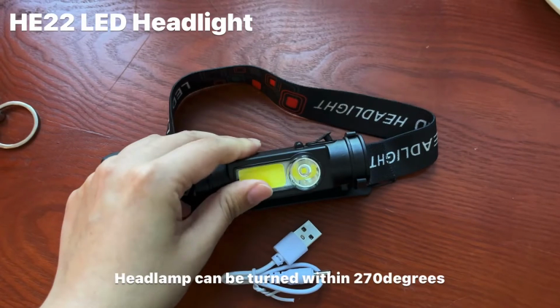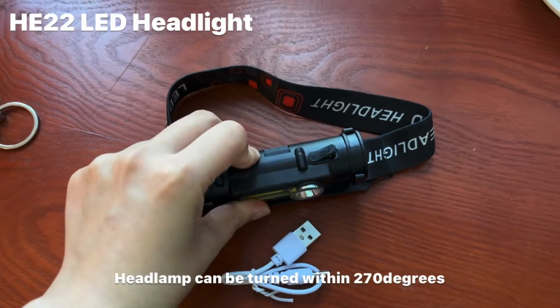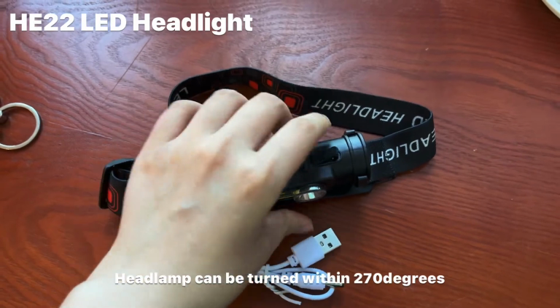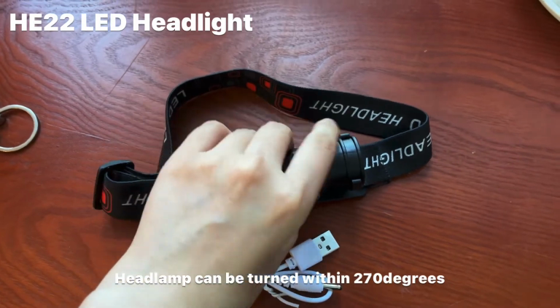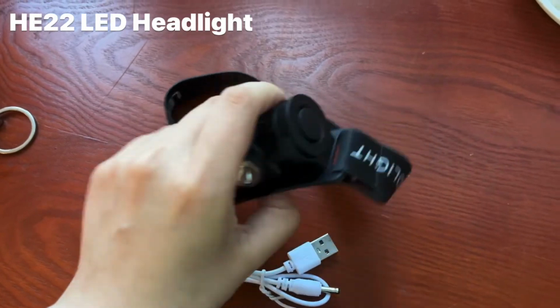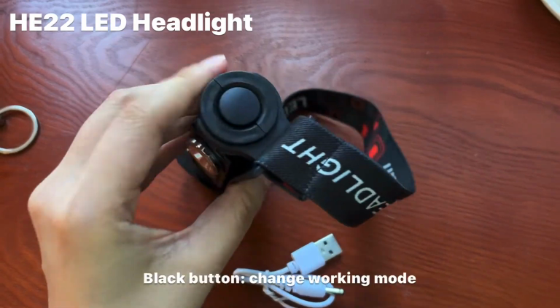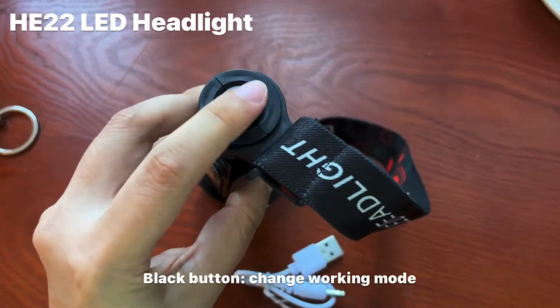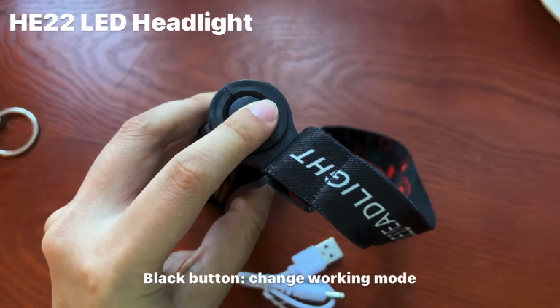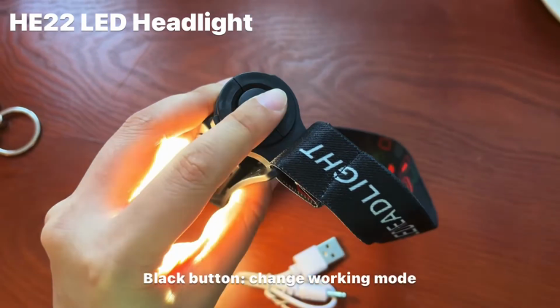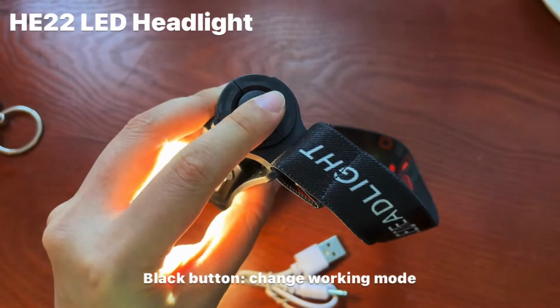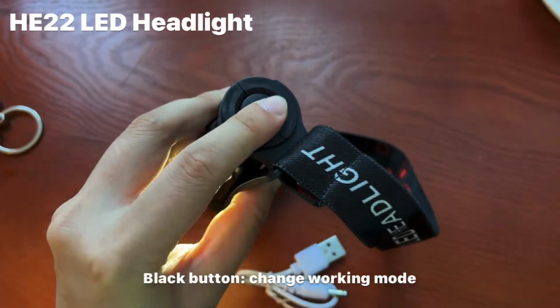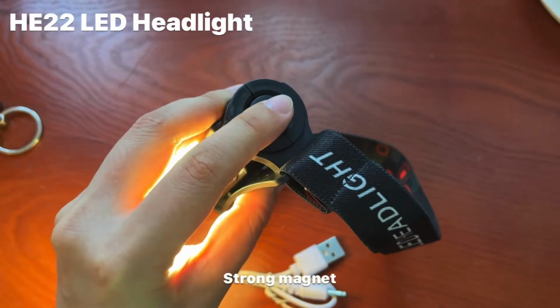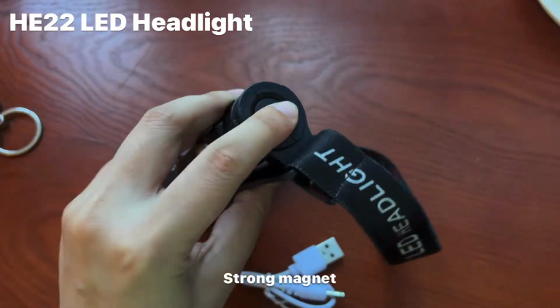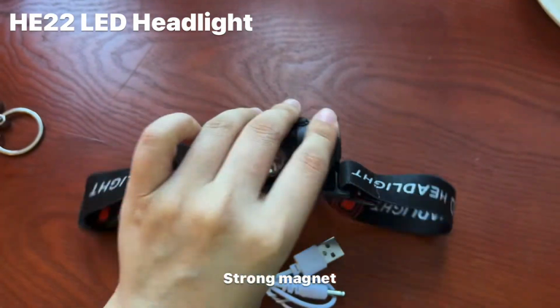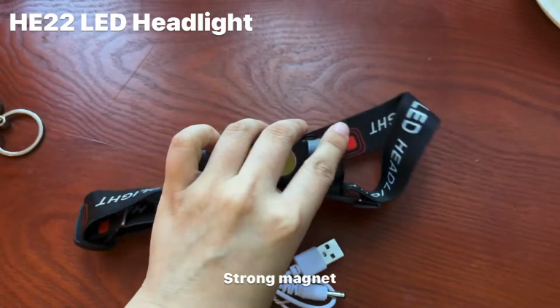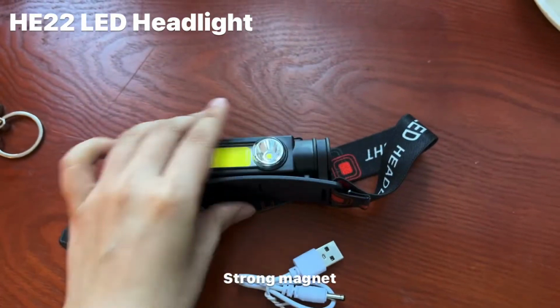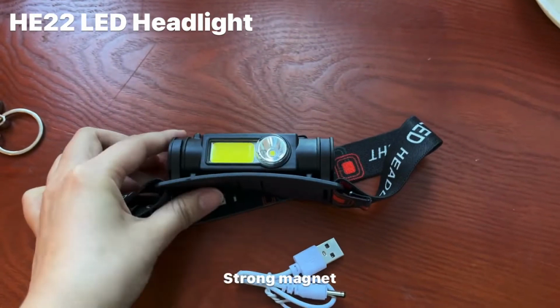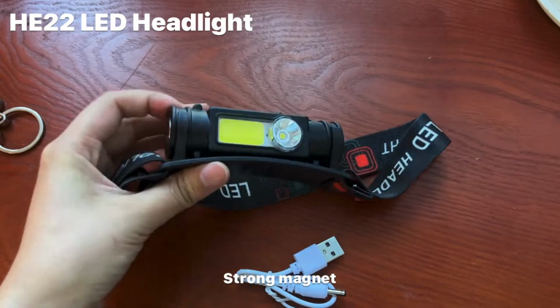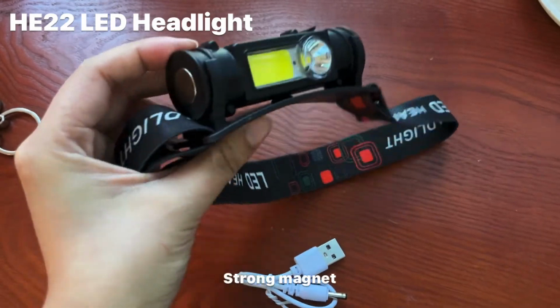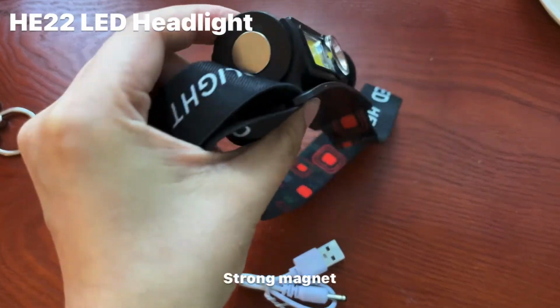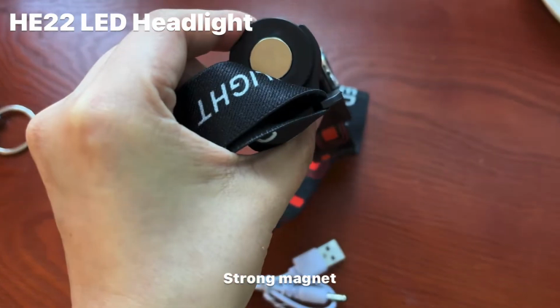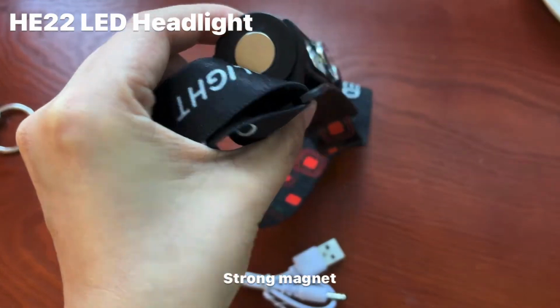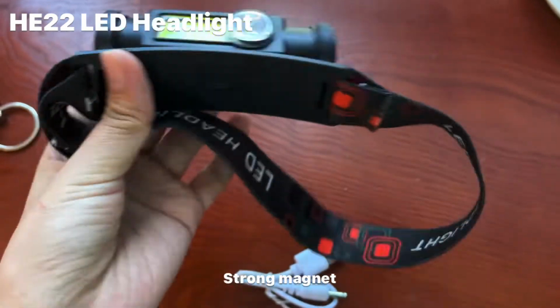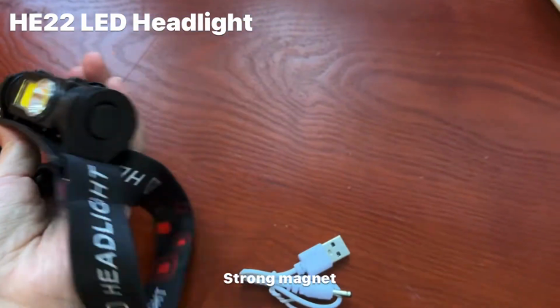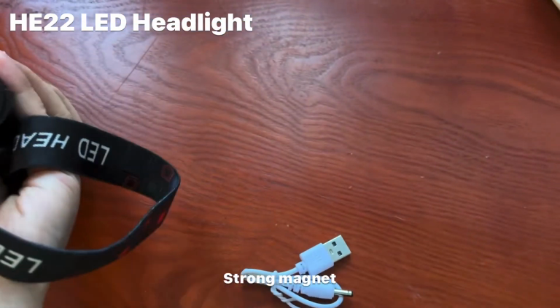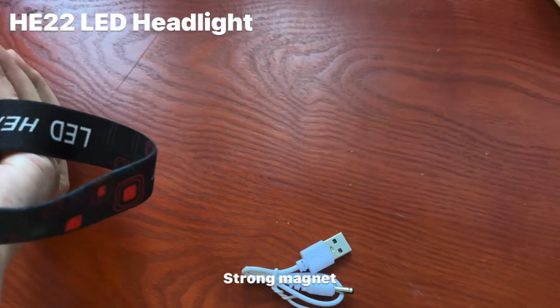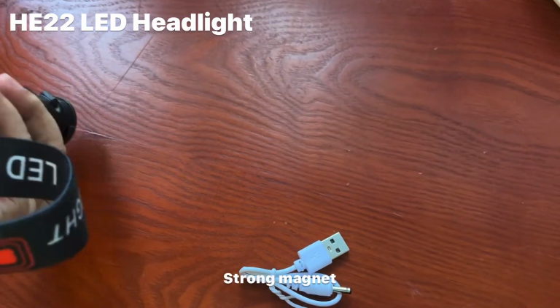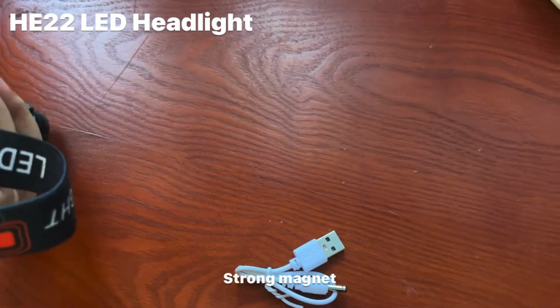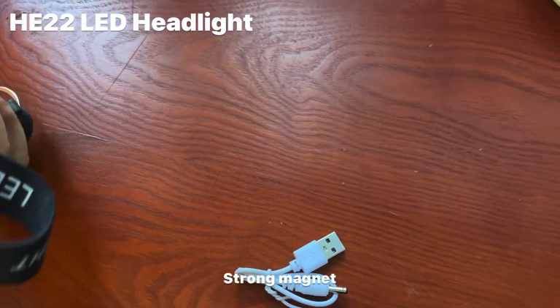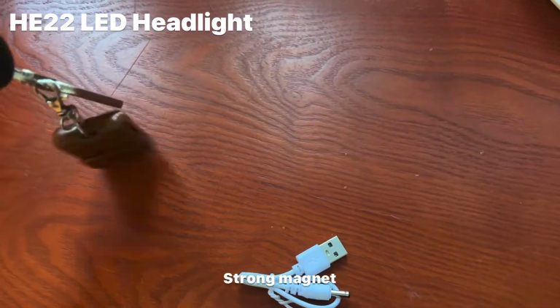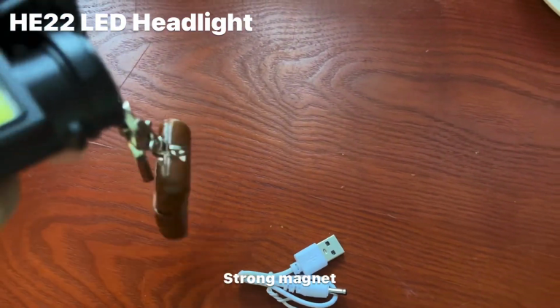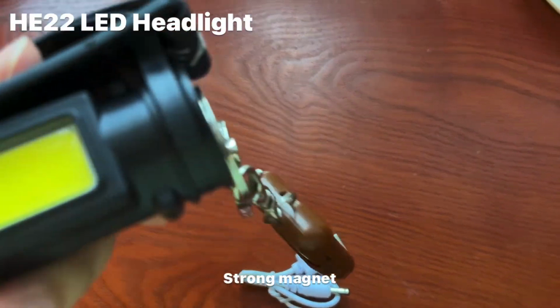It is made of durable ABS material. They are rather used for night riding, camping, and construction working sites.